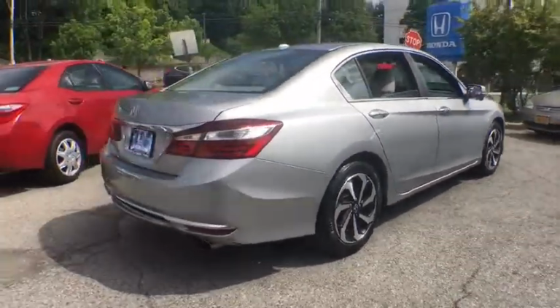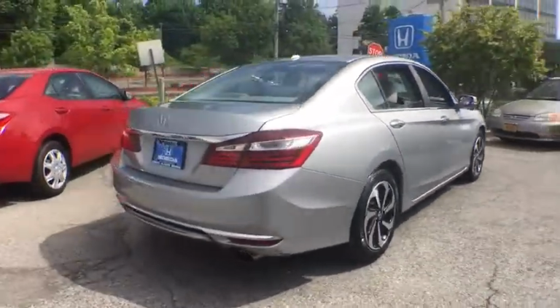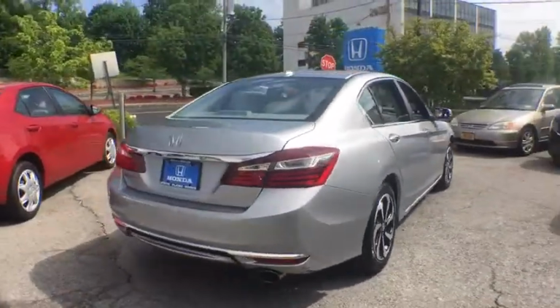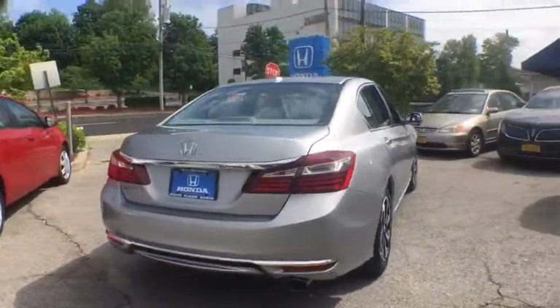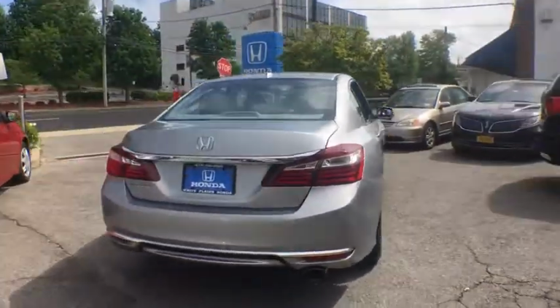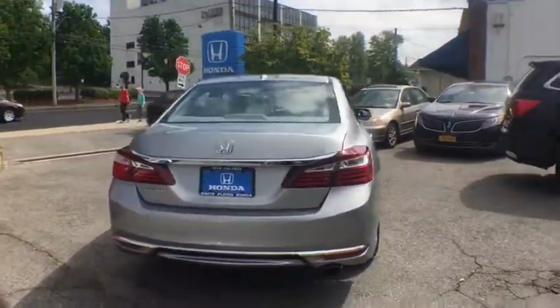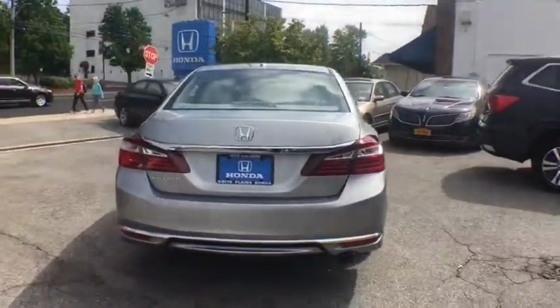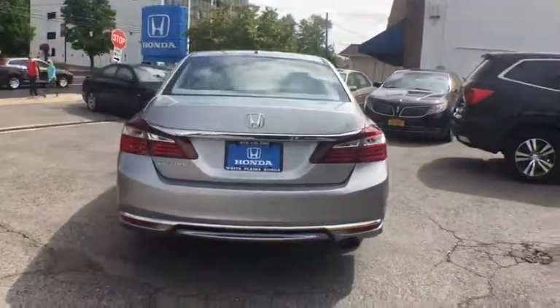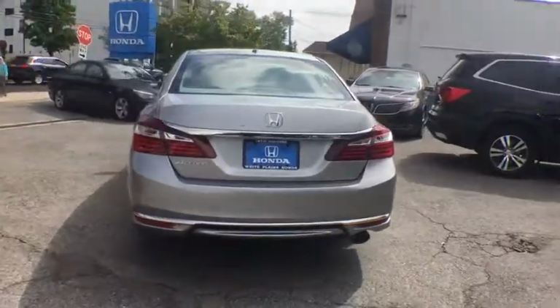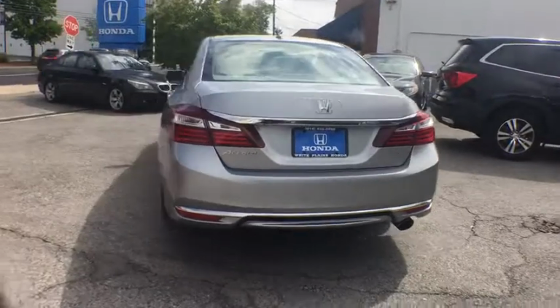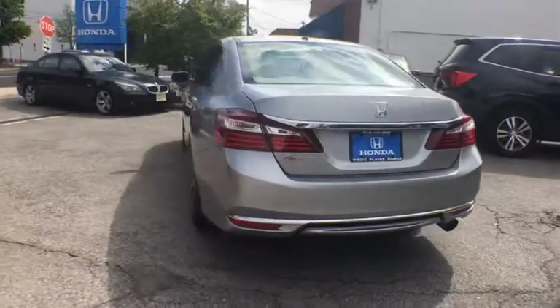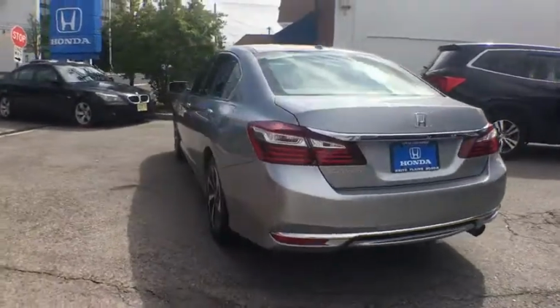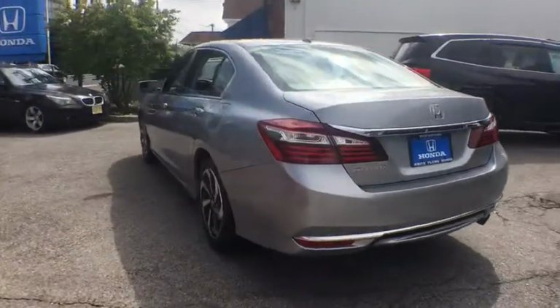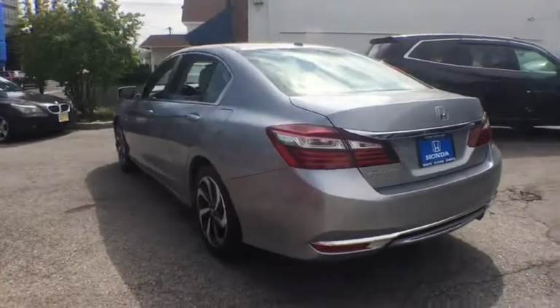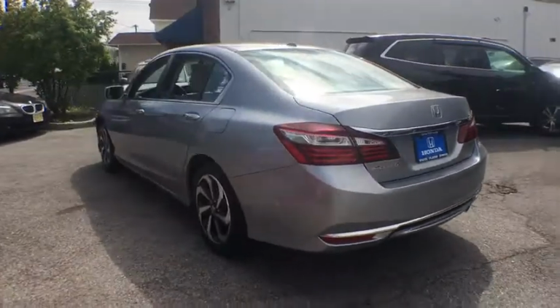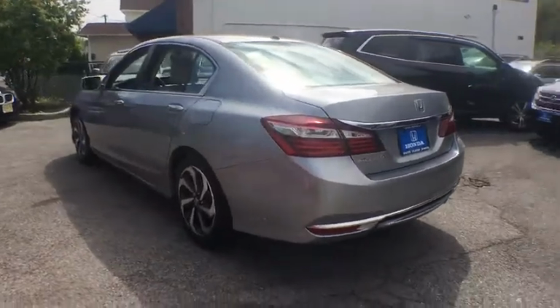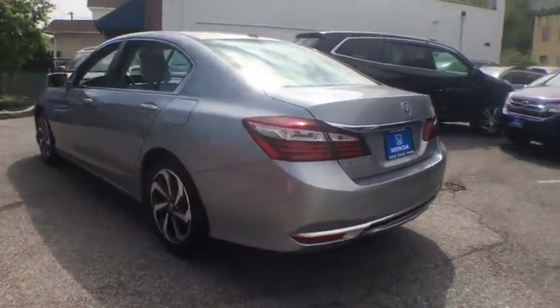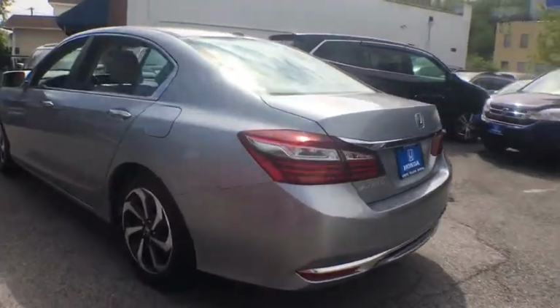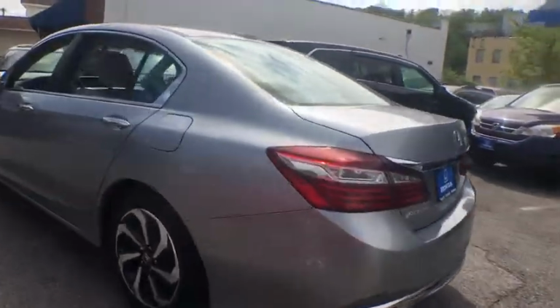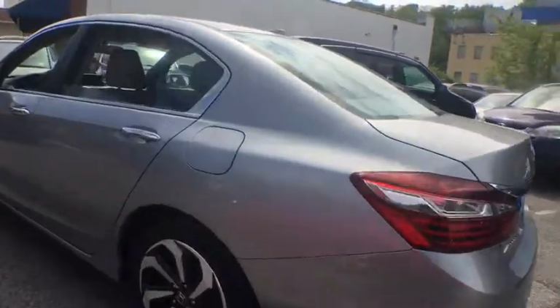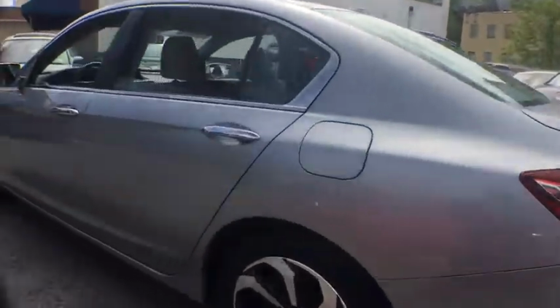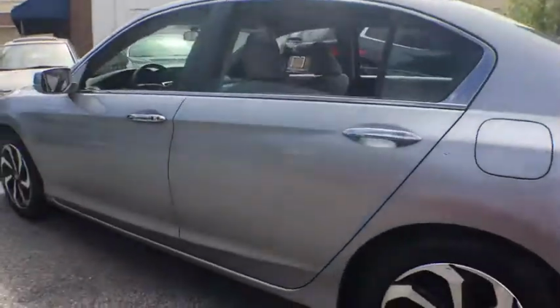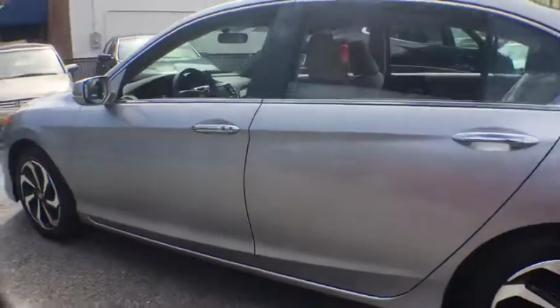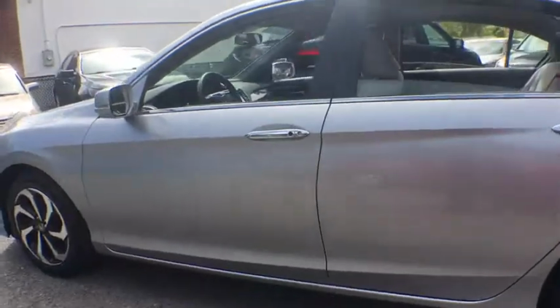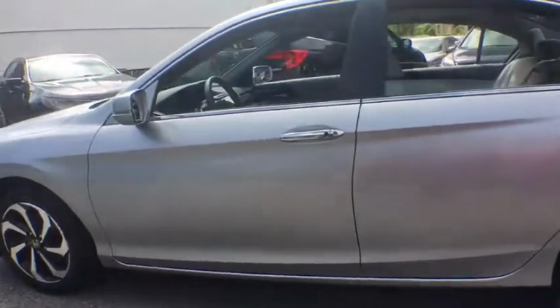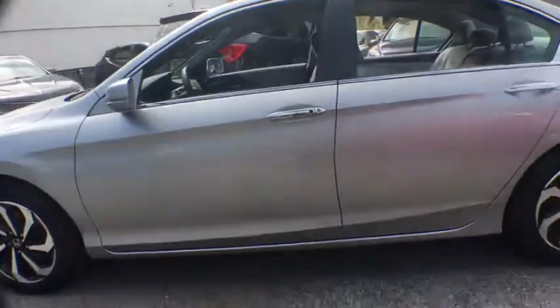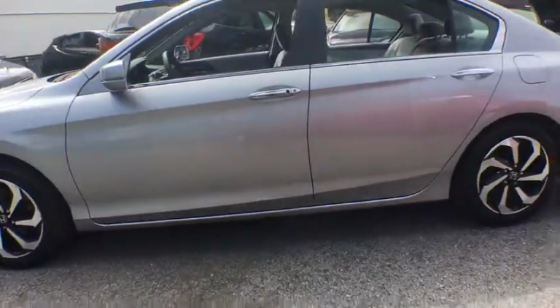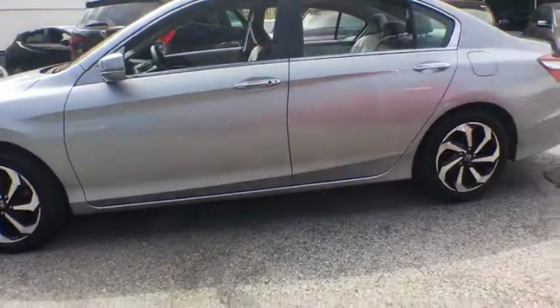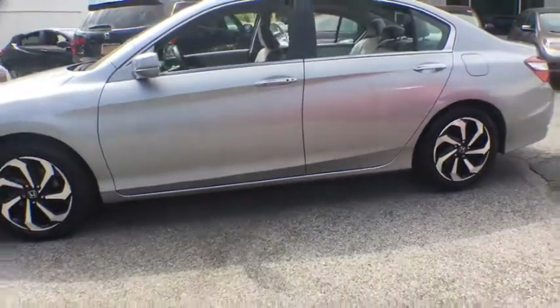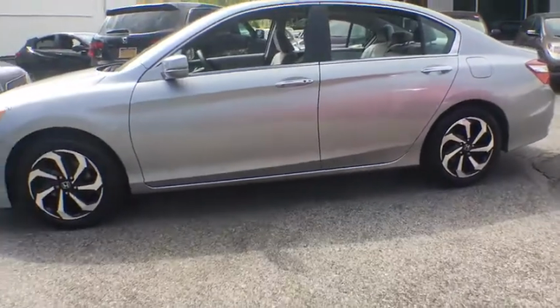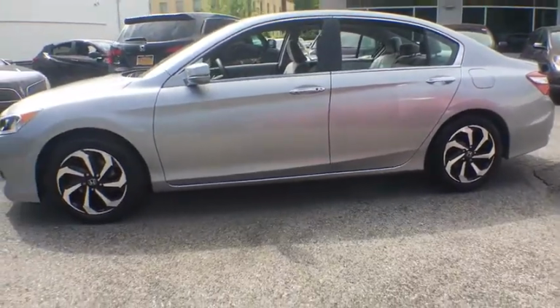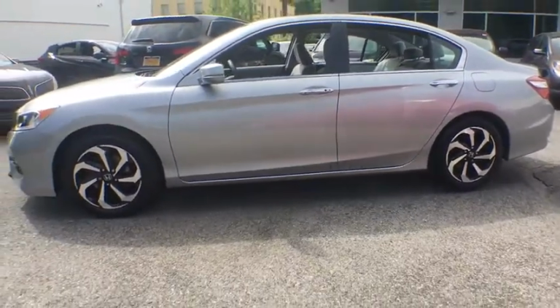Traction control, dual airbags, alloy wheels, power steering, four-wheel disc brakes, universal garage door opener, electronic stability control, CD player, fog lights, trip computer.